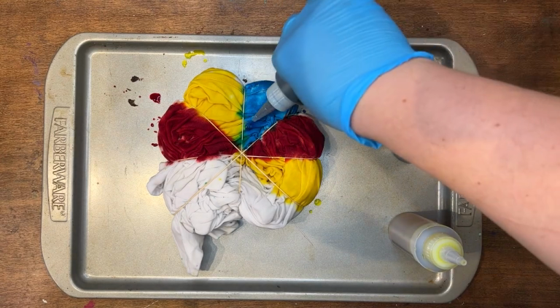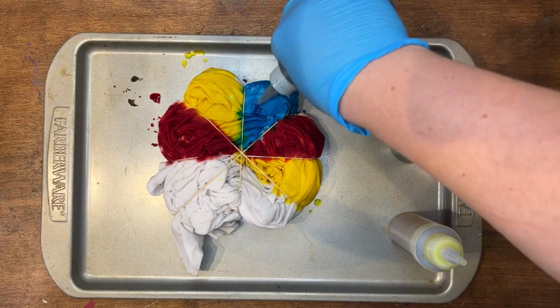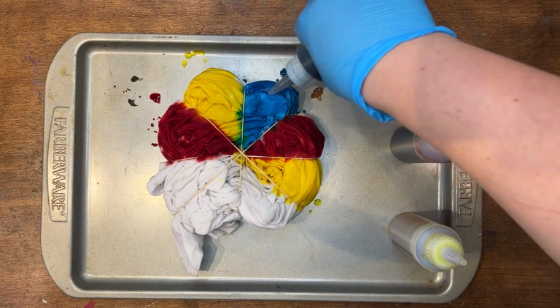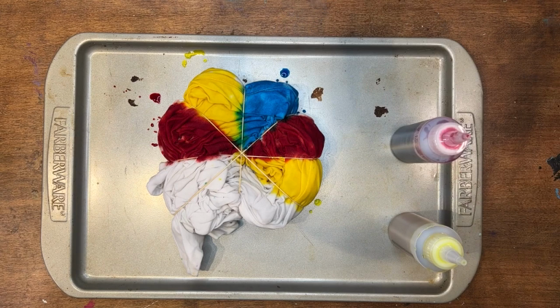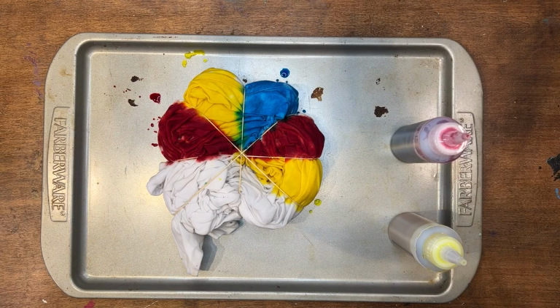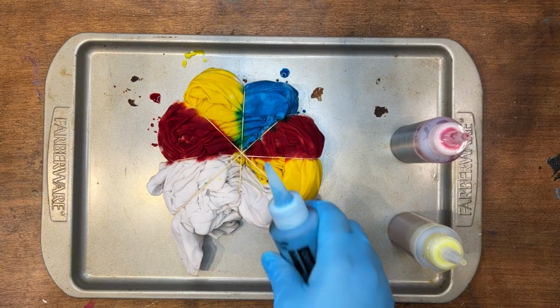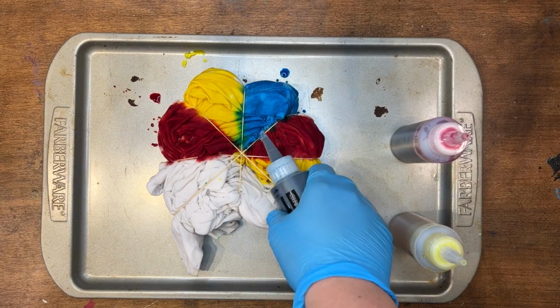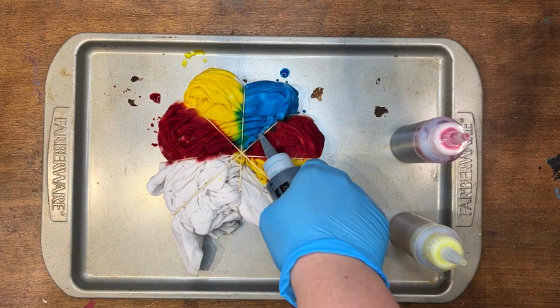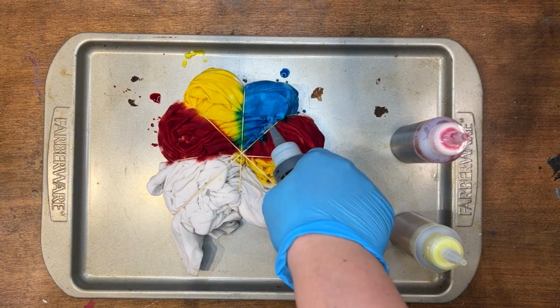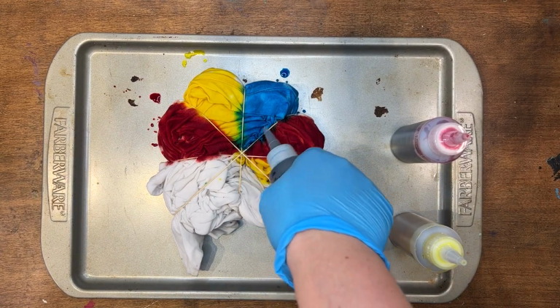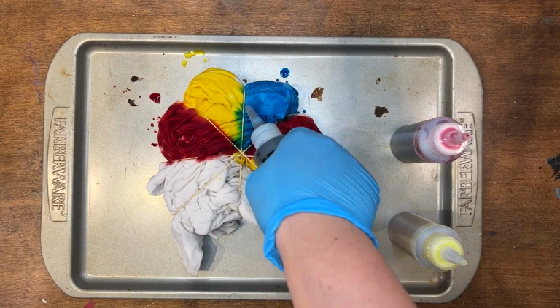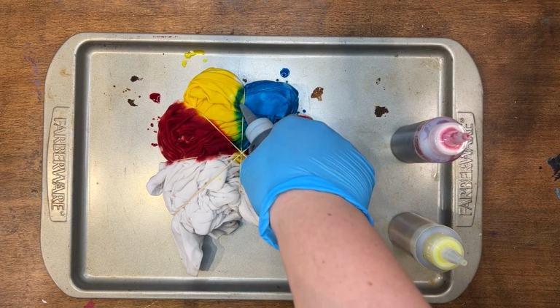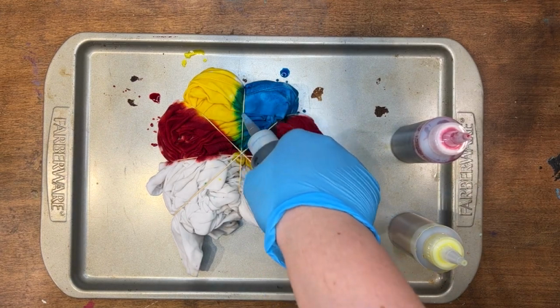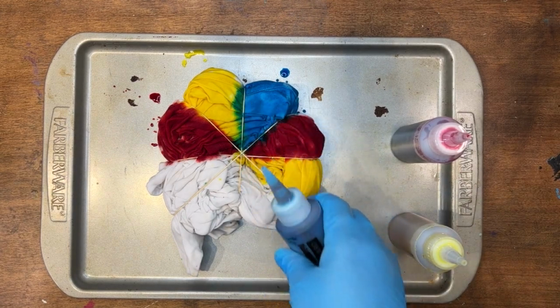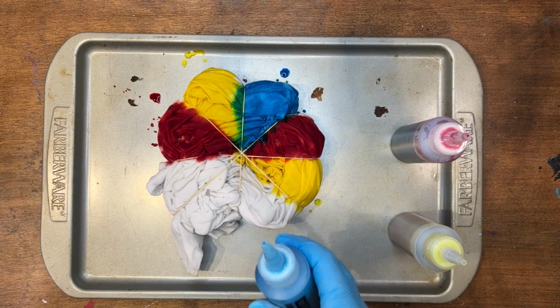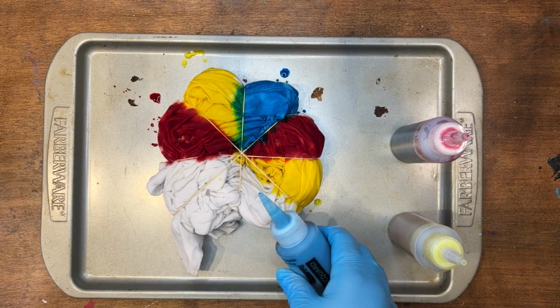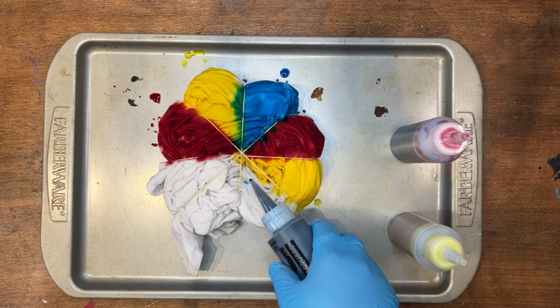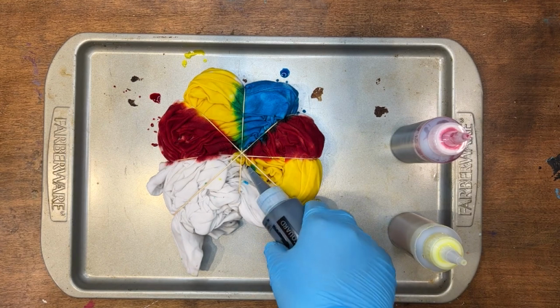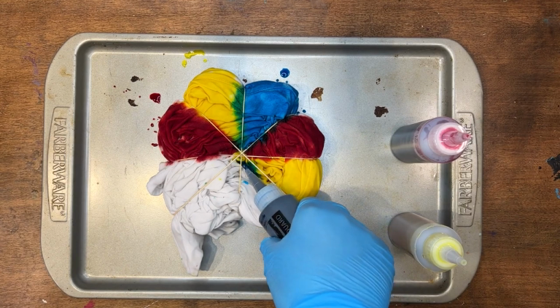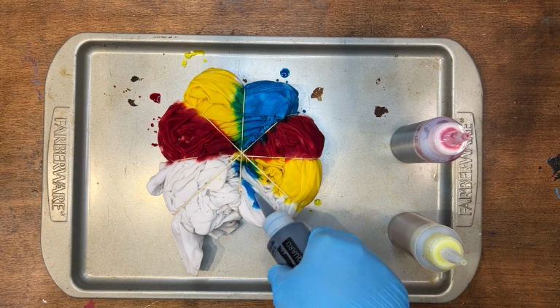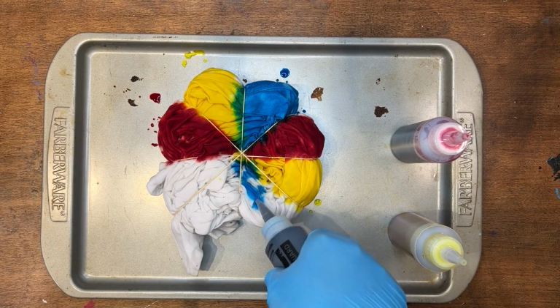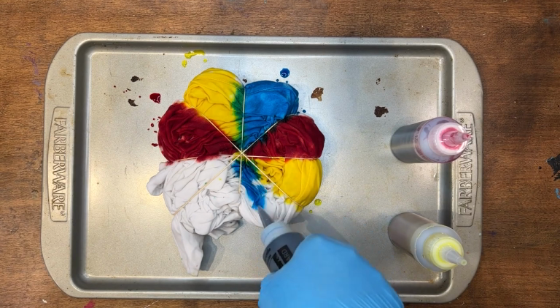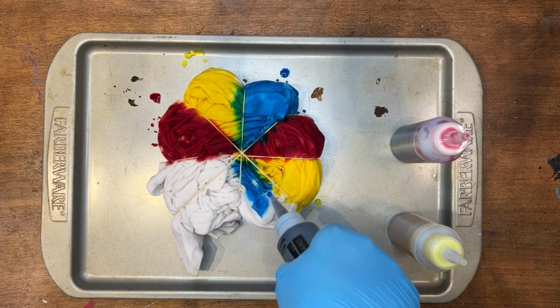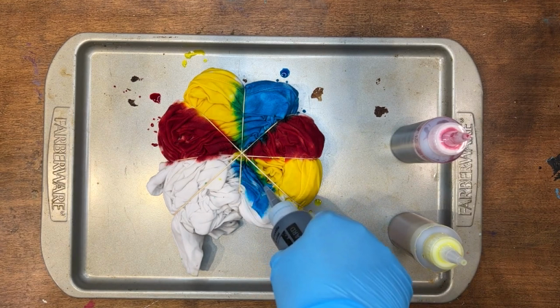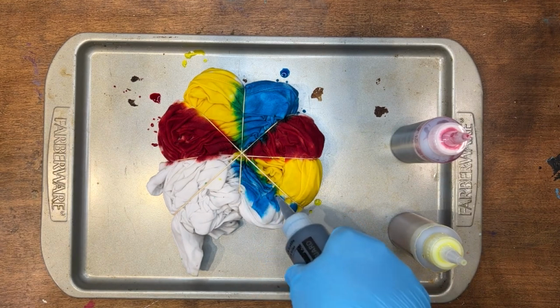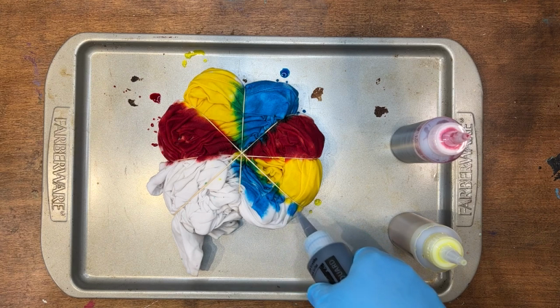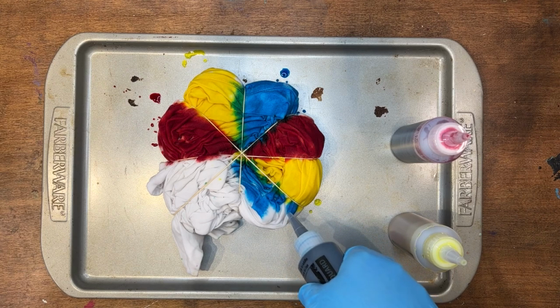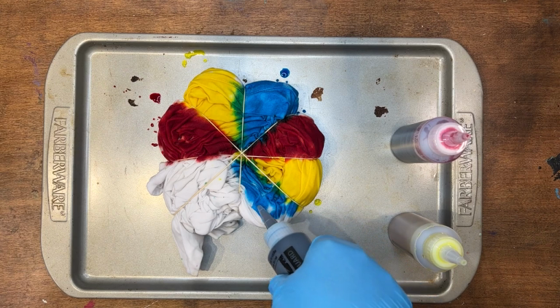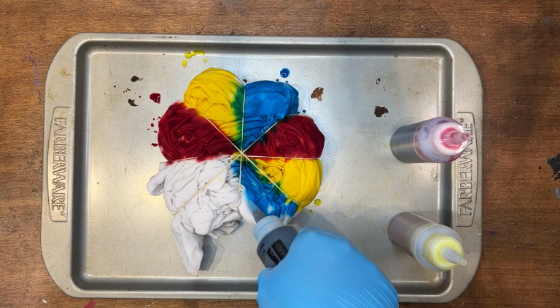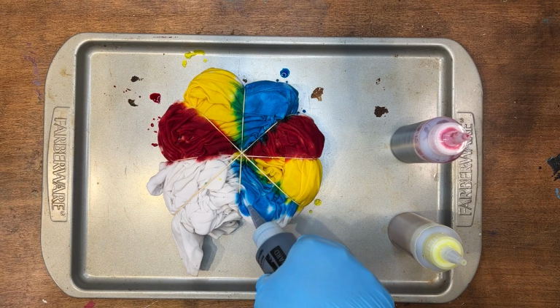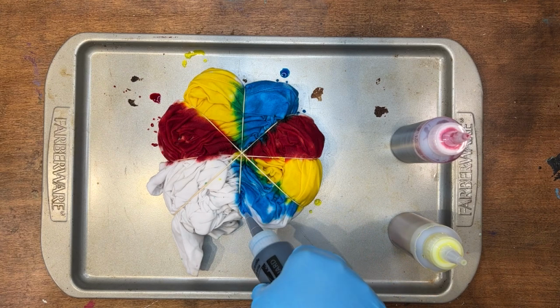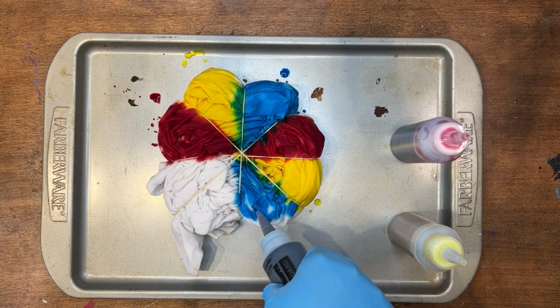Think about your colors — what two colors combined are gonna make other colors. Yellow and blue makes green, and blue and red make purple.